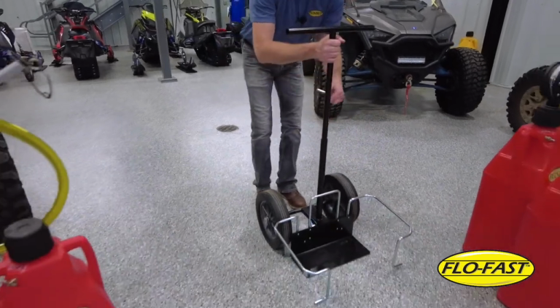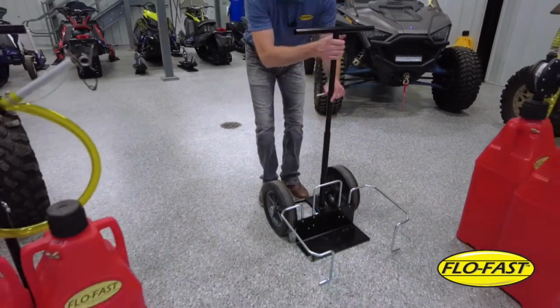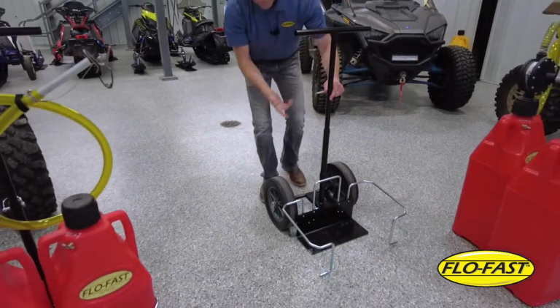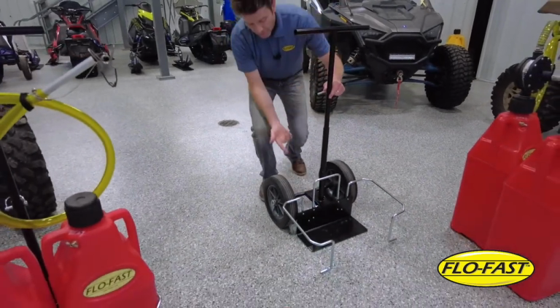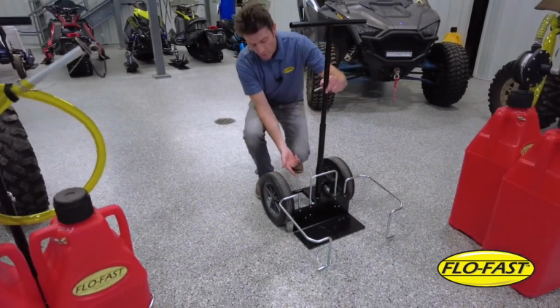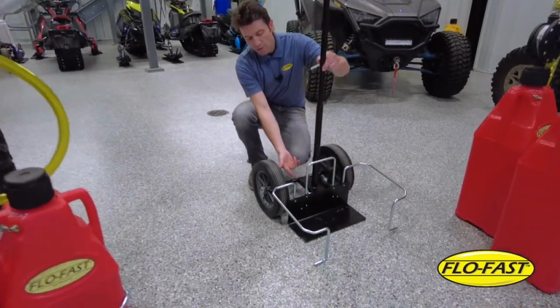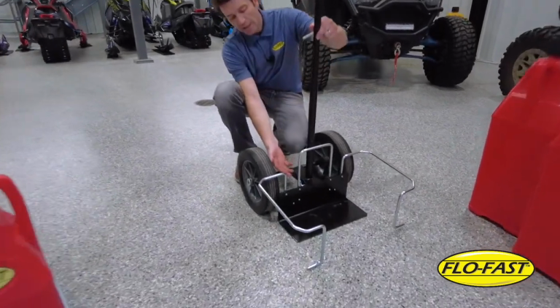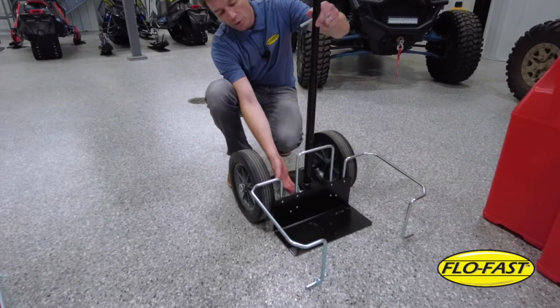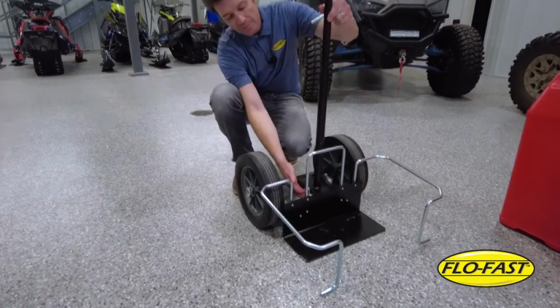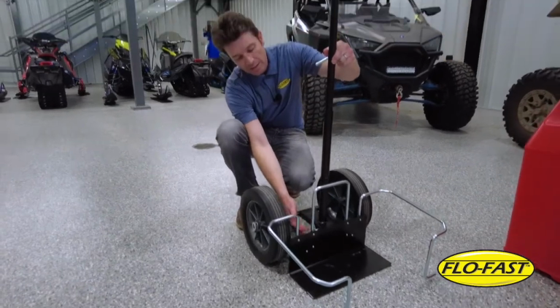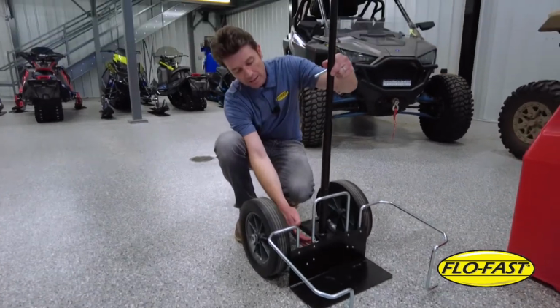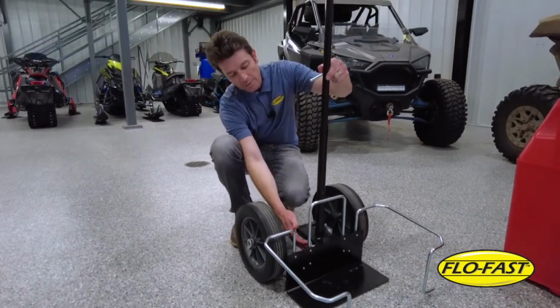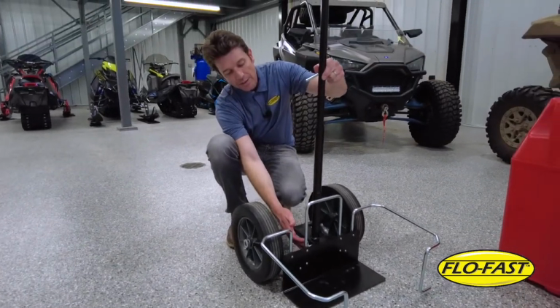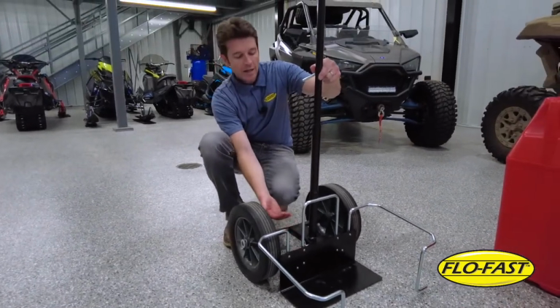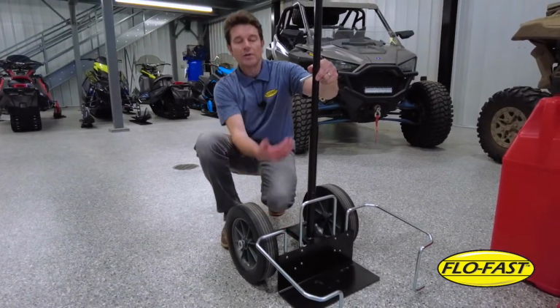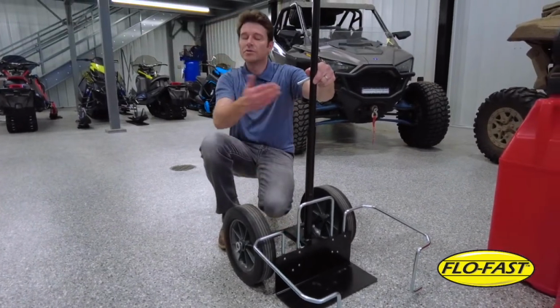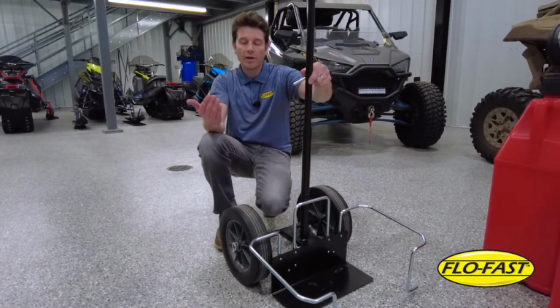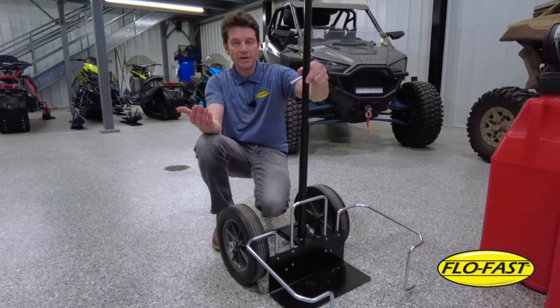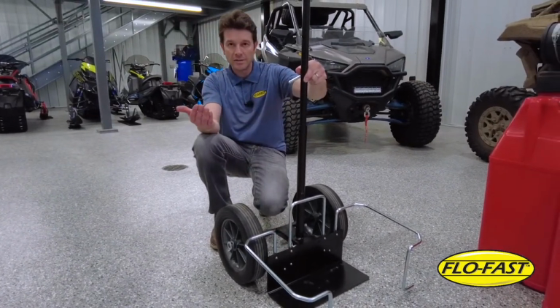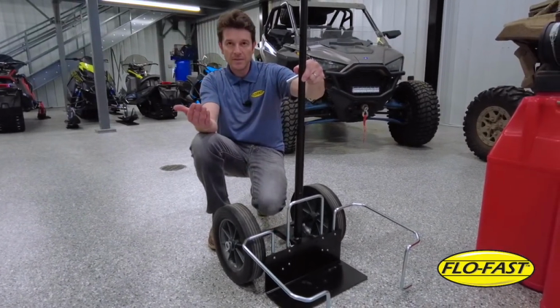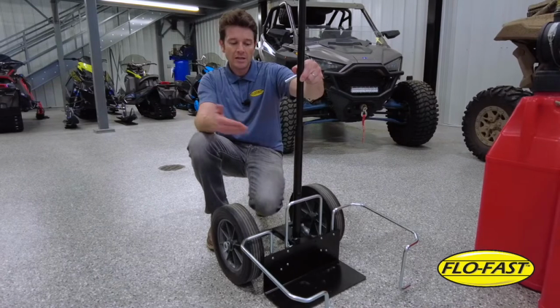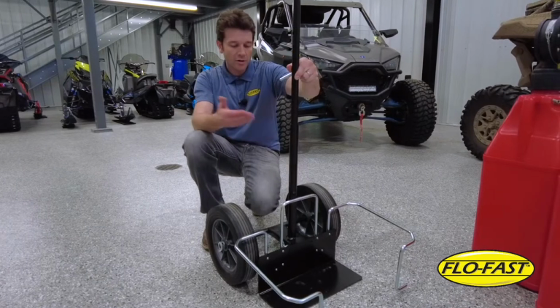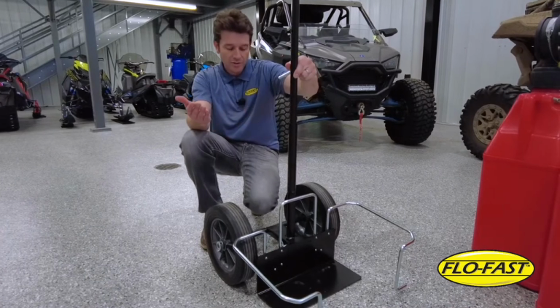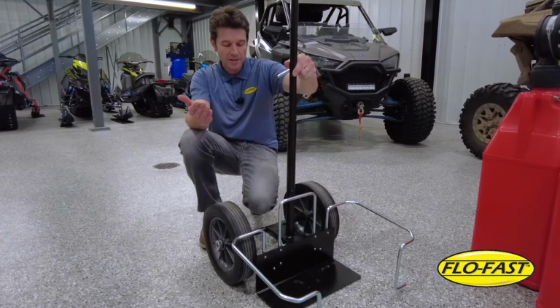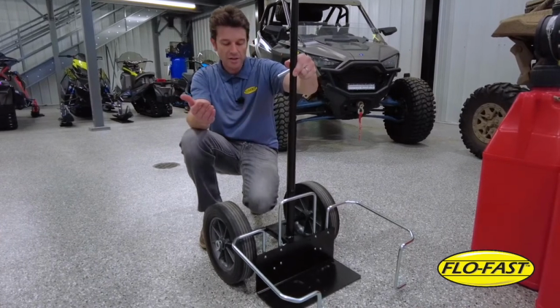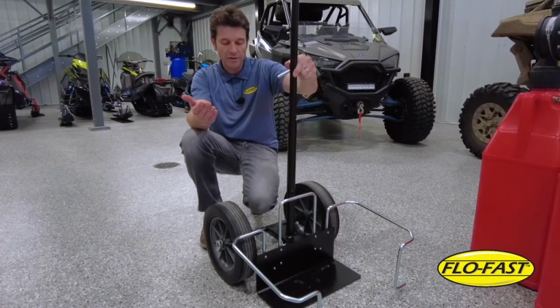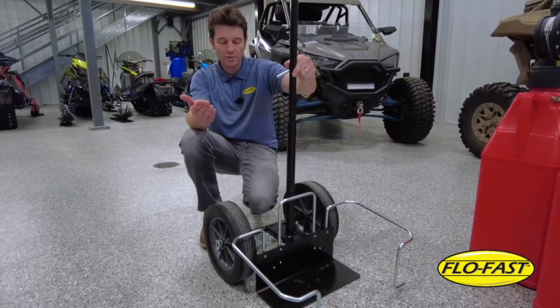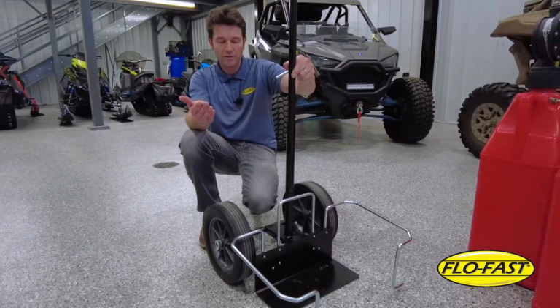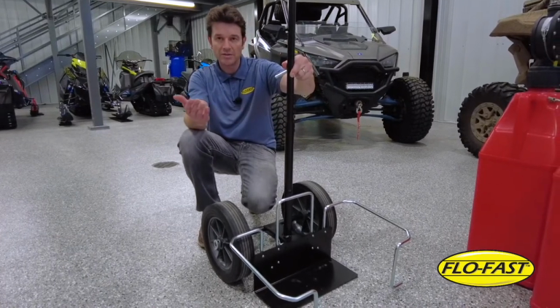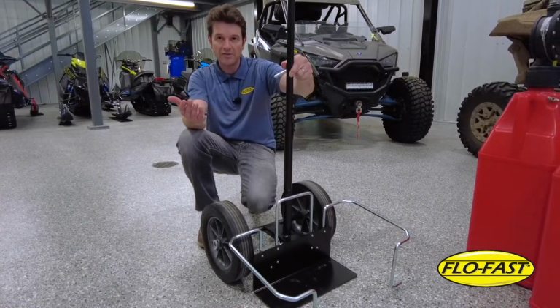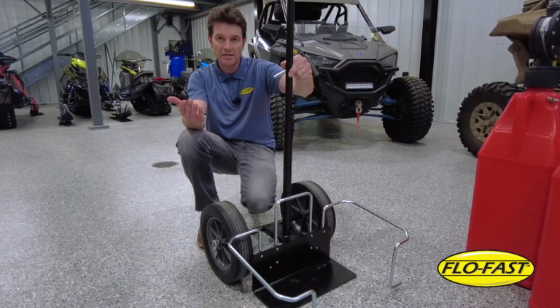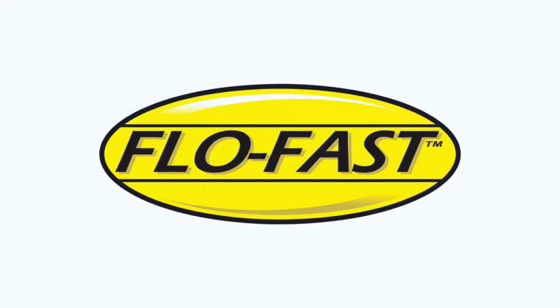For compact storage, you can pull this pin and clip and store it away very nicely. The larger VersaCart makes transferring and transporting fluids safe, fast, and easy.